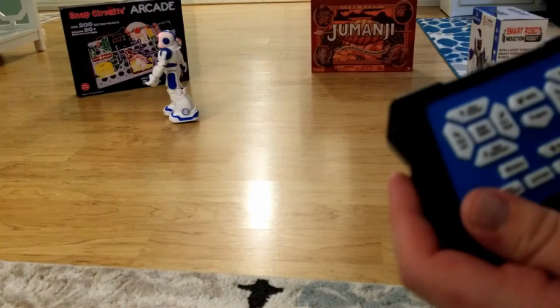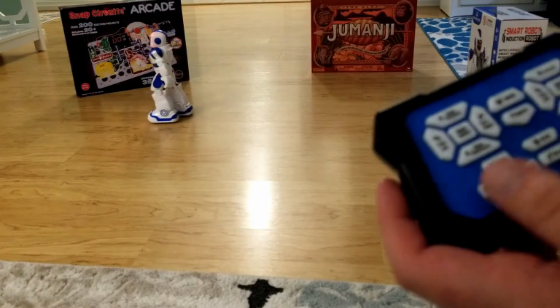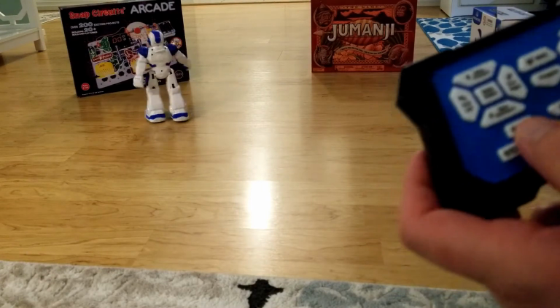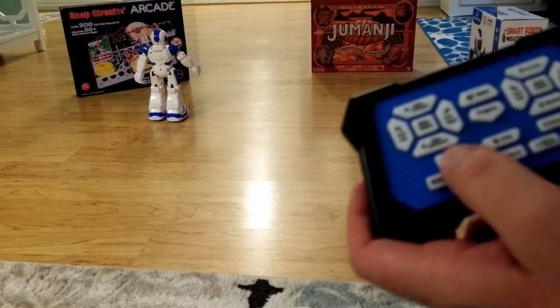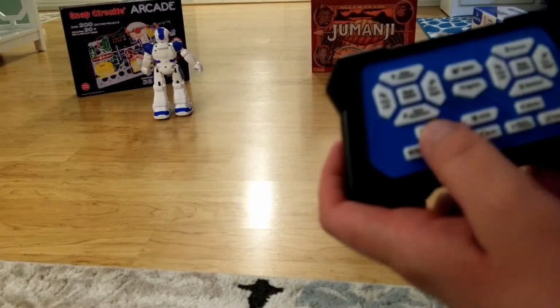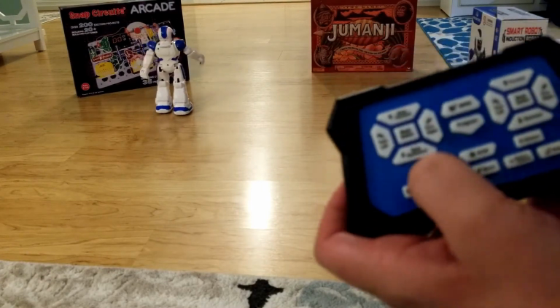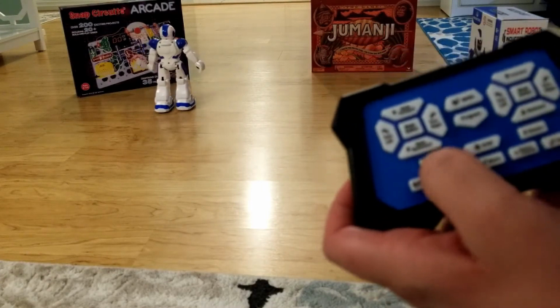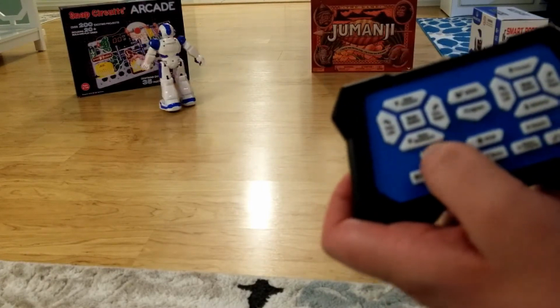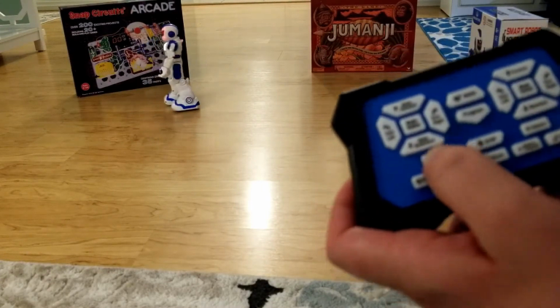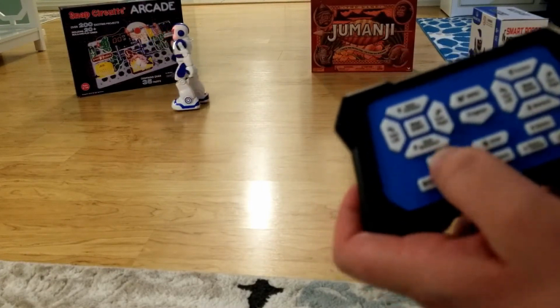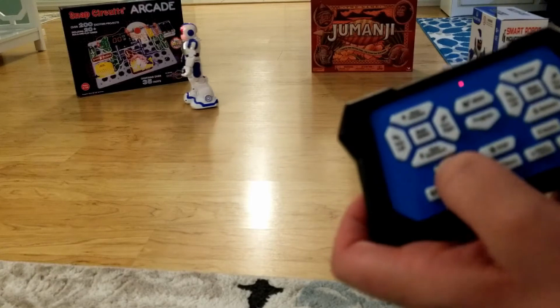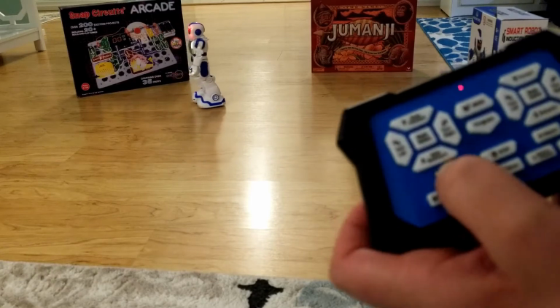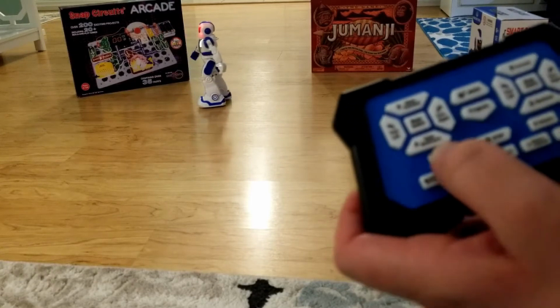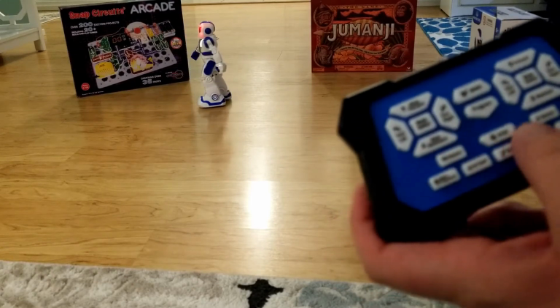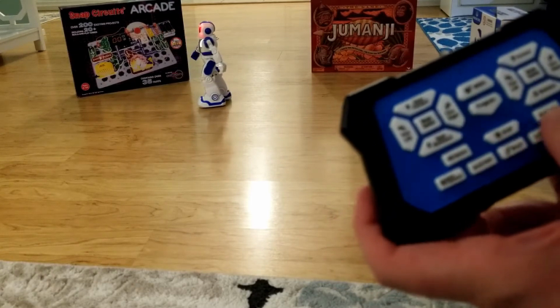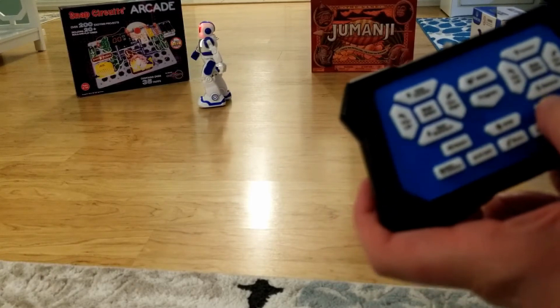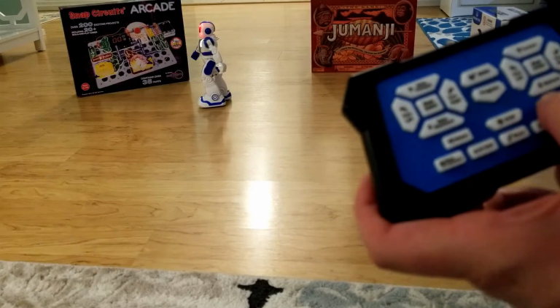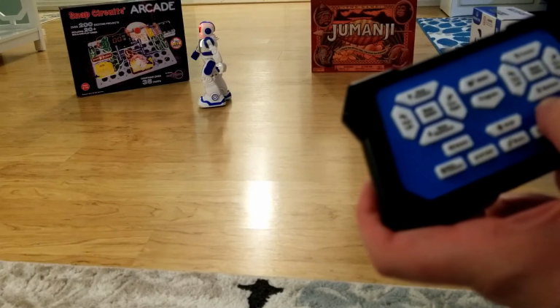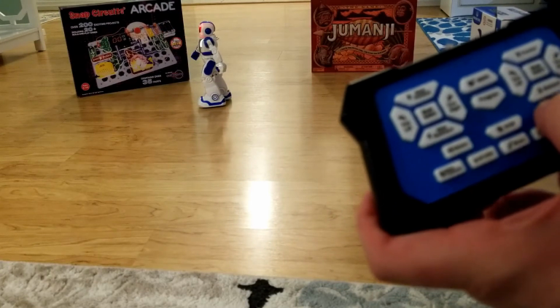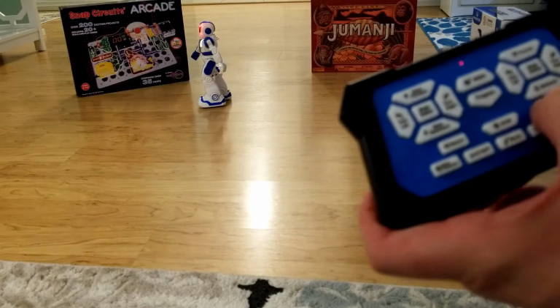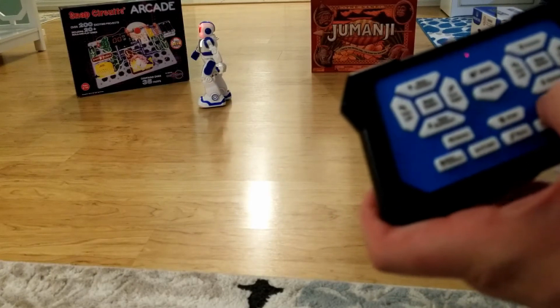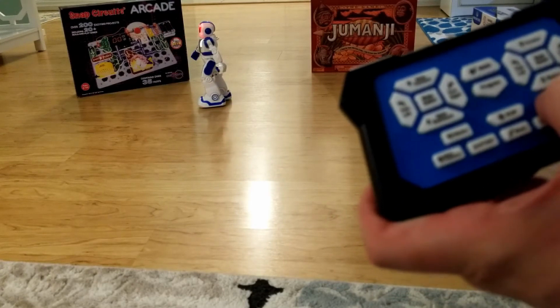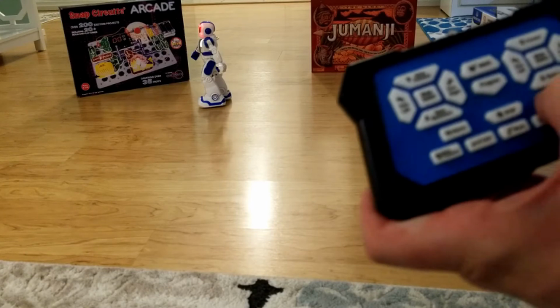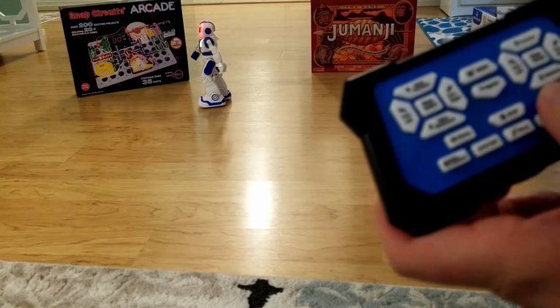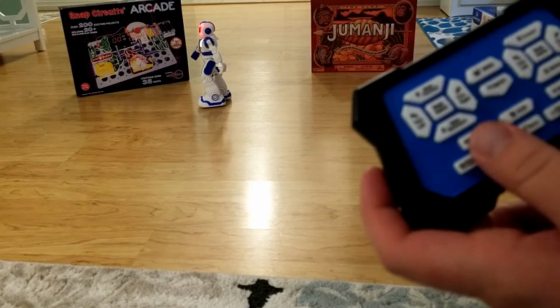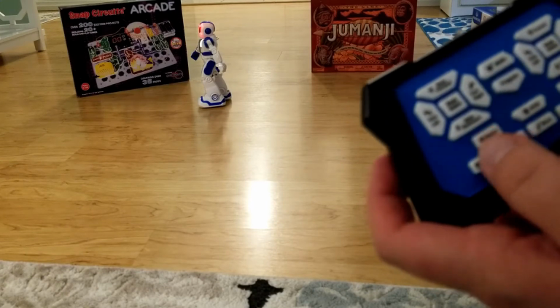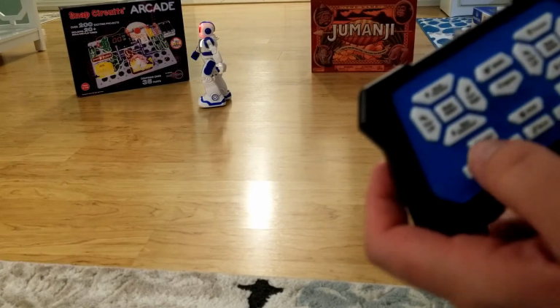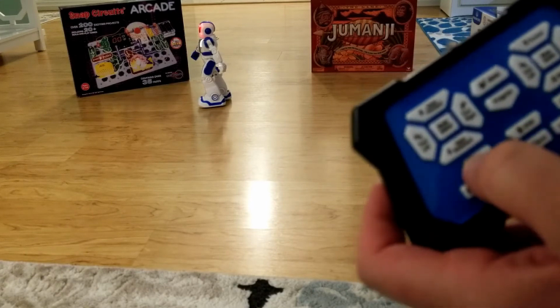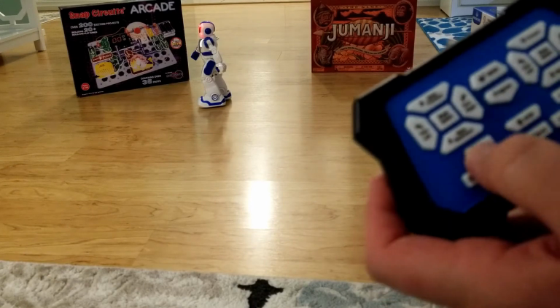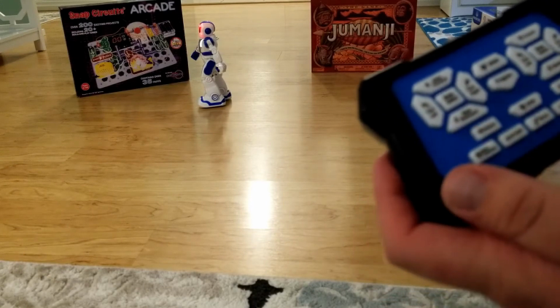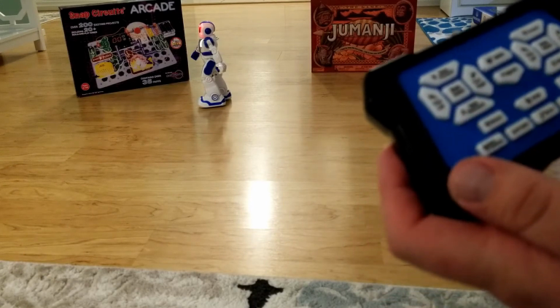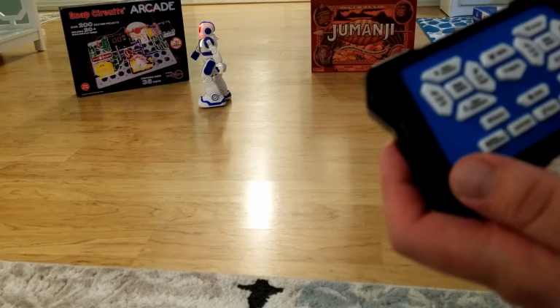Here's volume up — you can hear it's quite a bit louder at full volume. And here's minimum volume. Somewhere in between is a good setting.